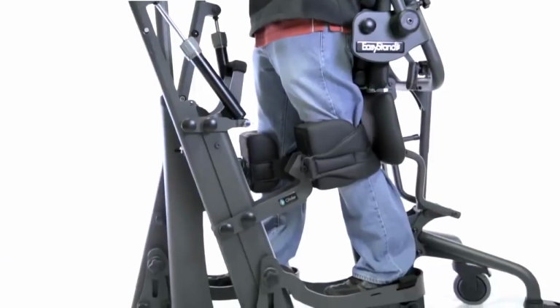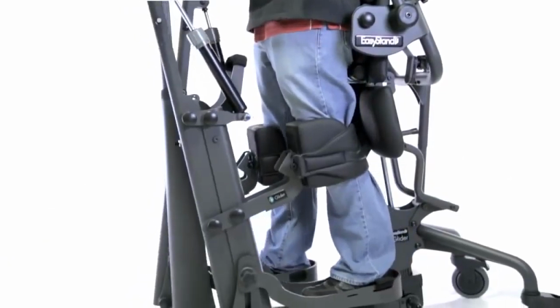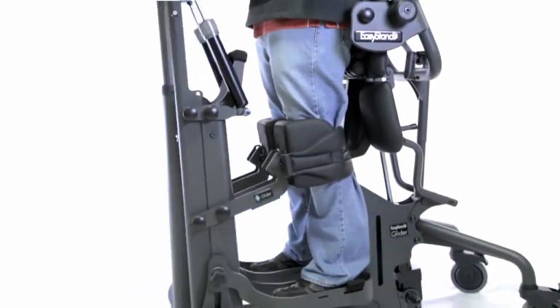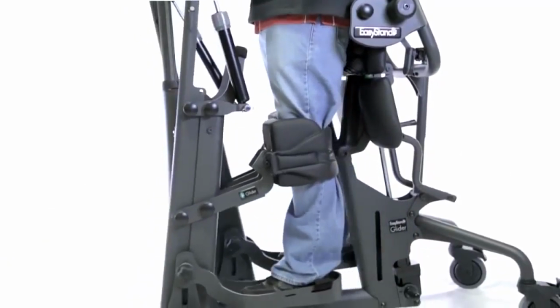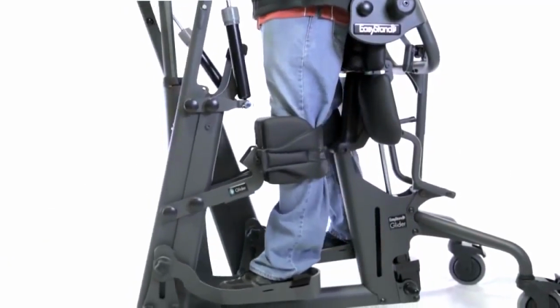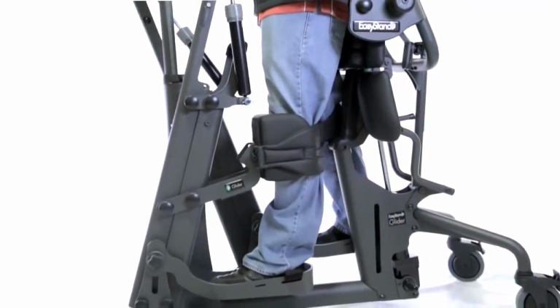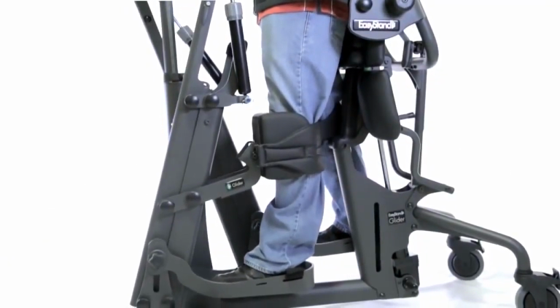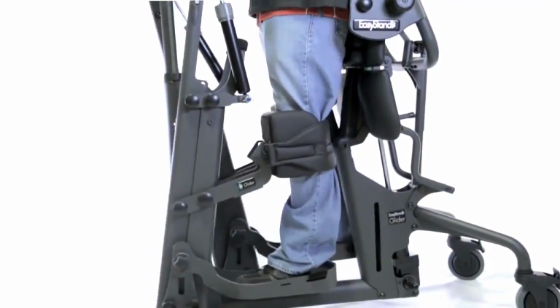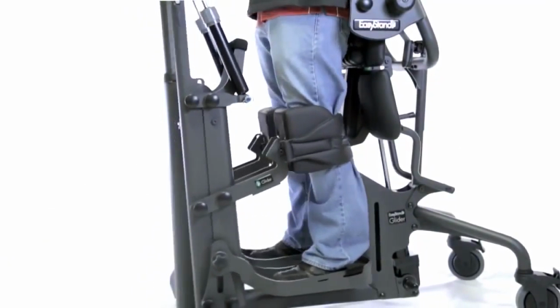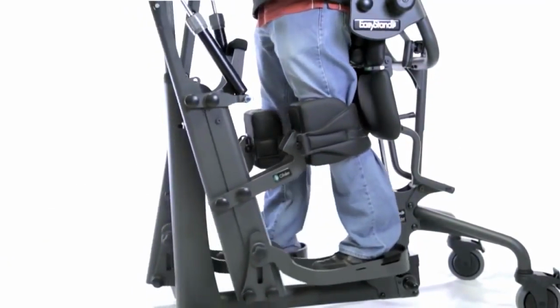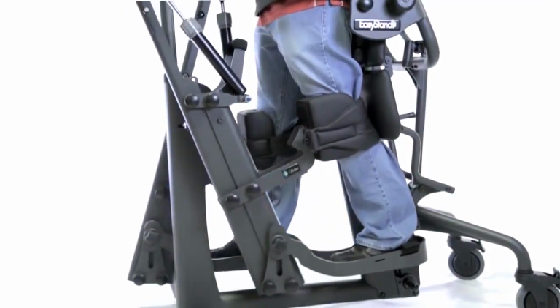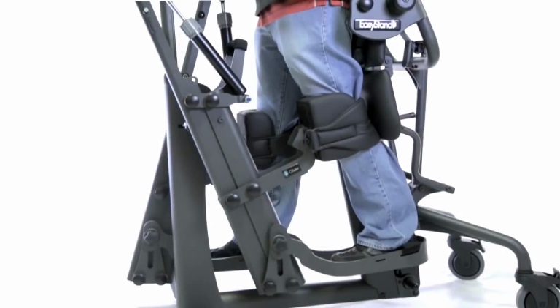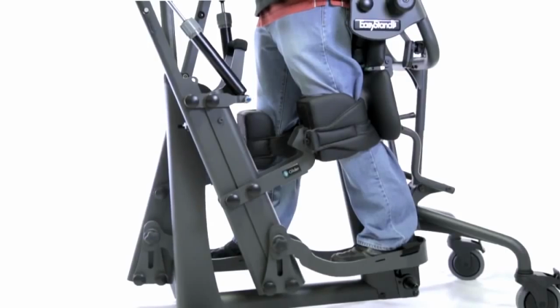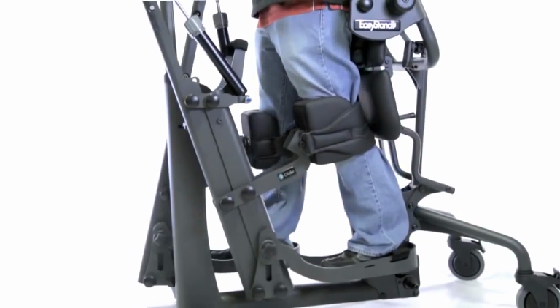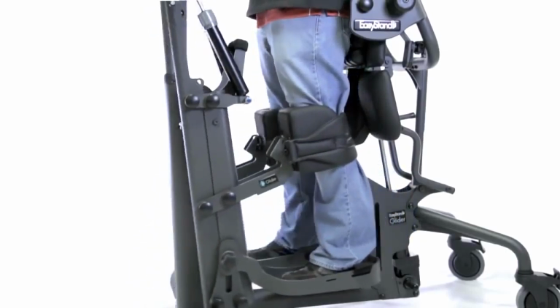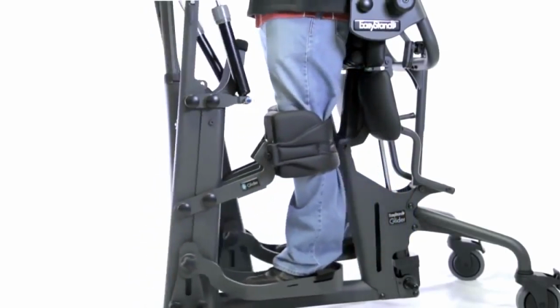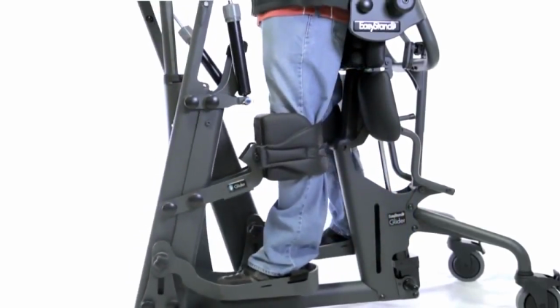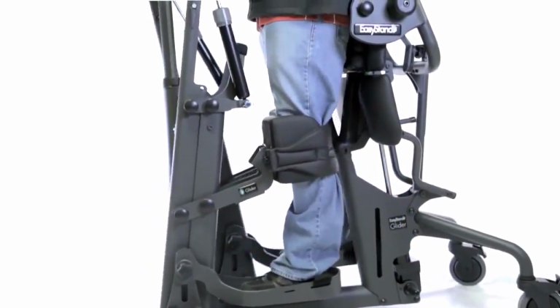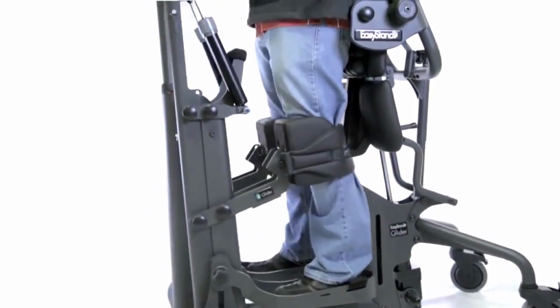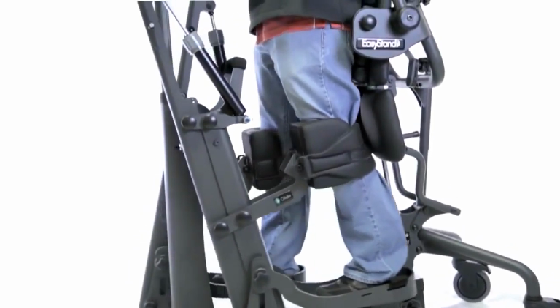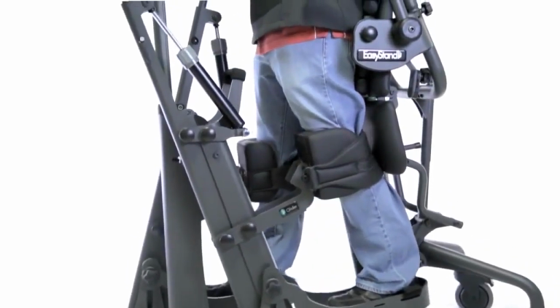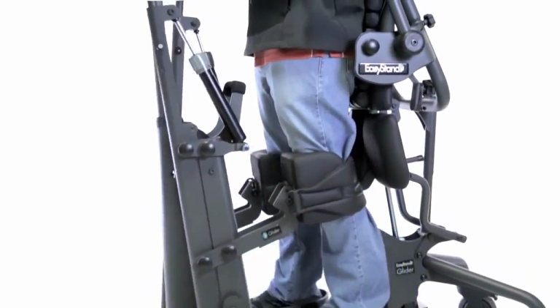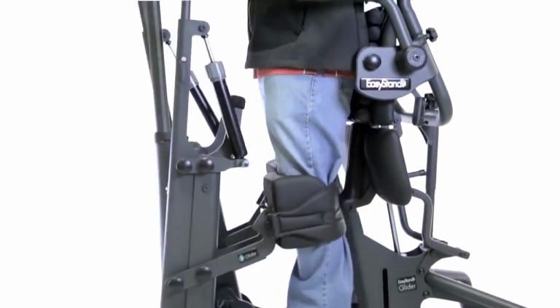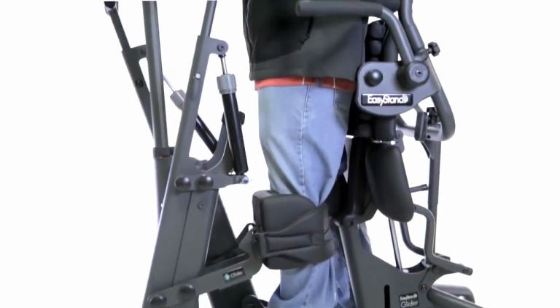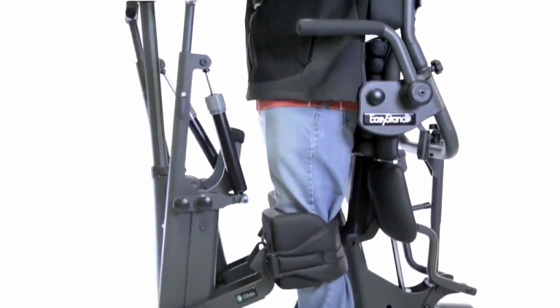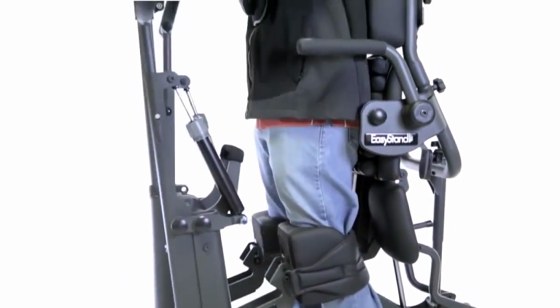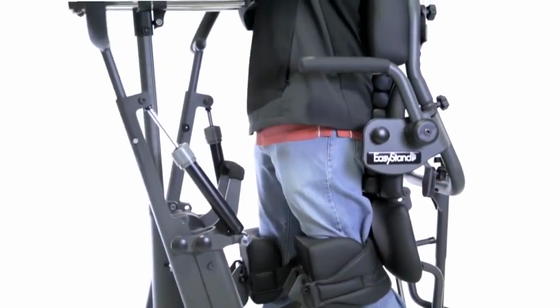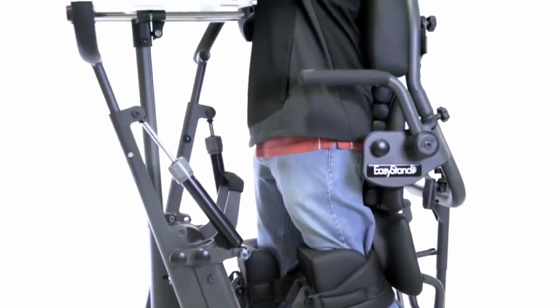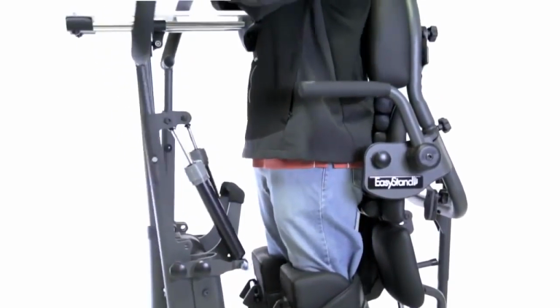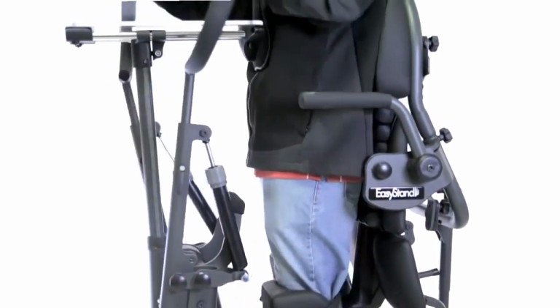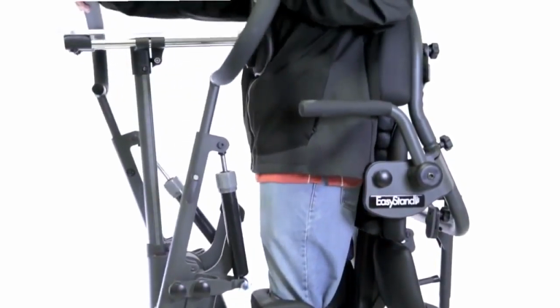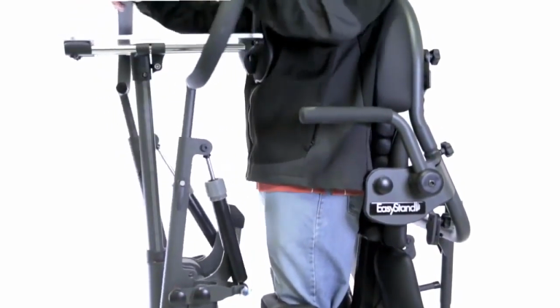Unlike passive standers, the active standing glider allows users or caregivers to move the handles with their arms, which creates a reciprocal movement in the legs.